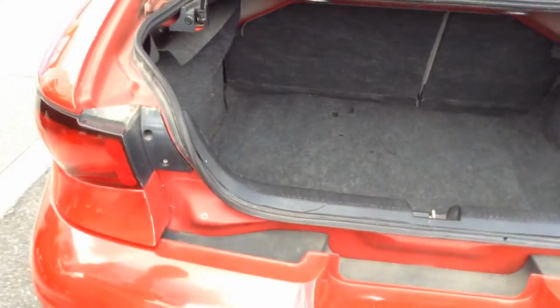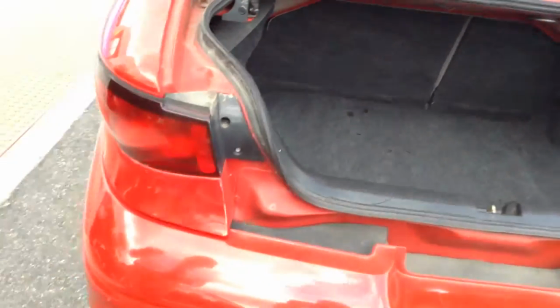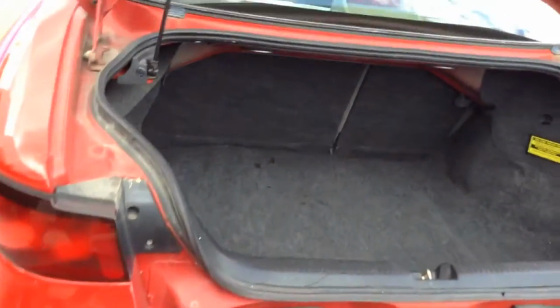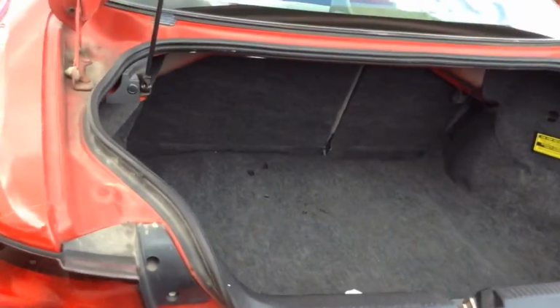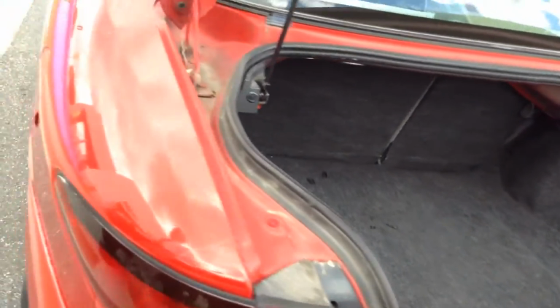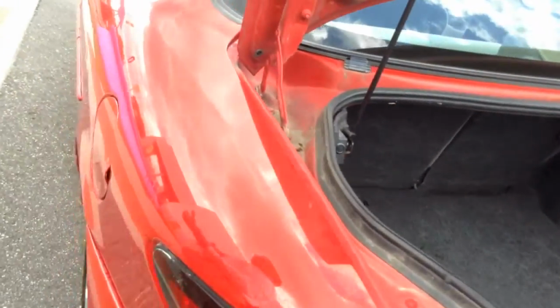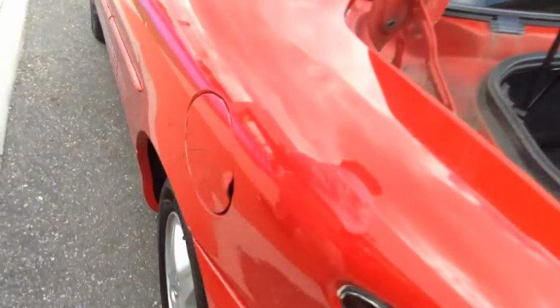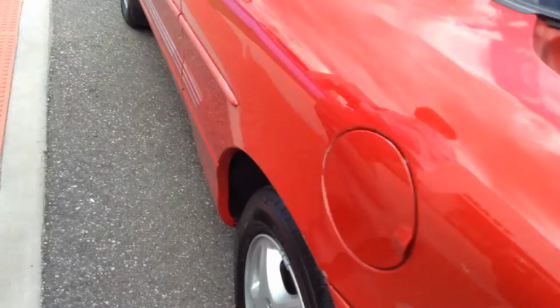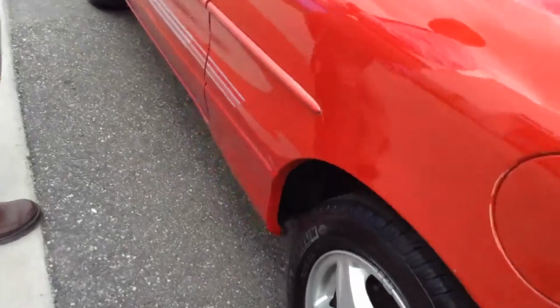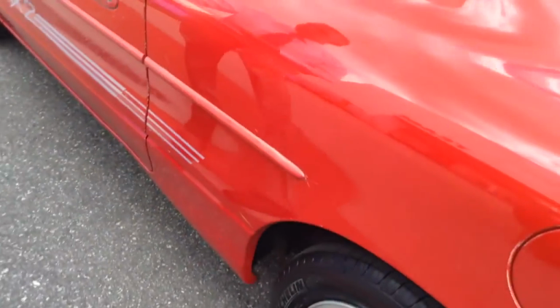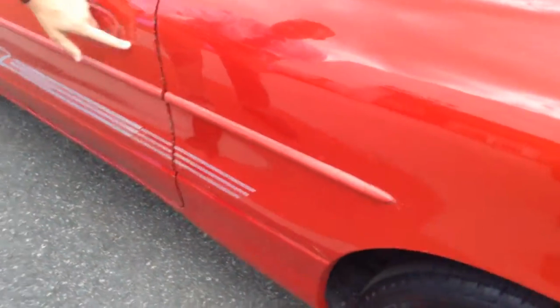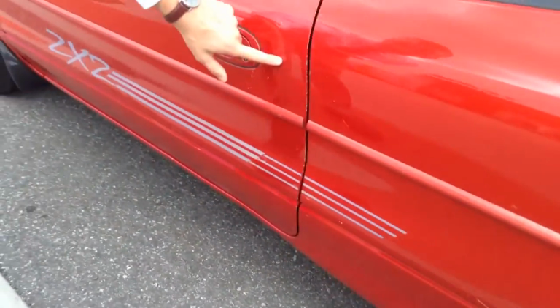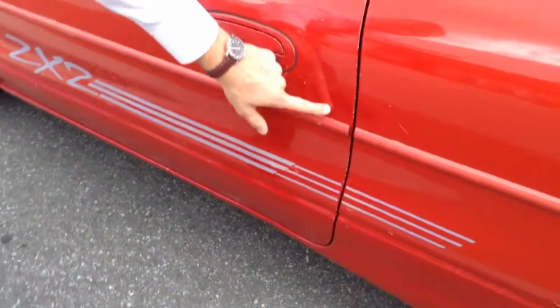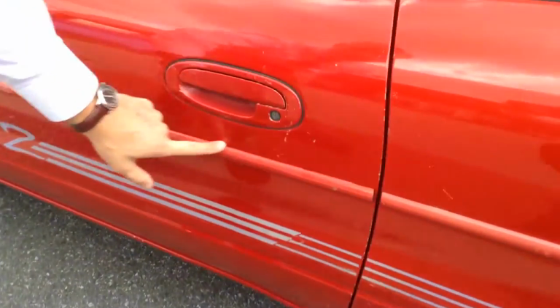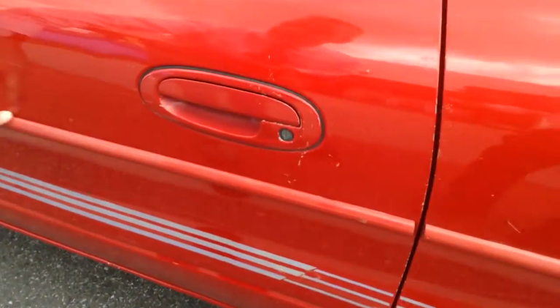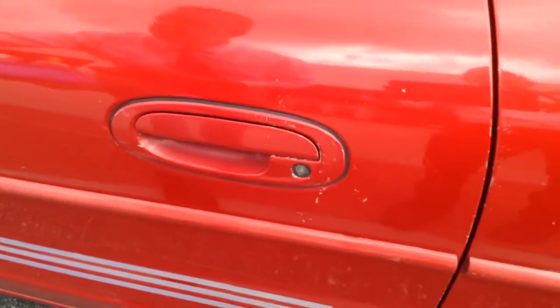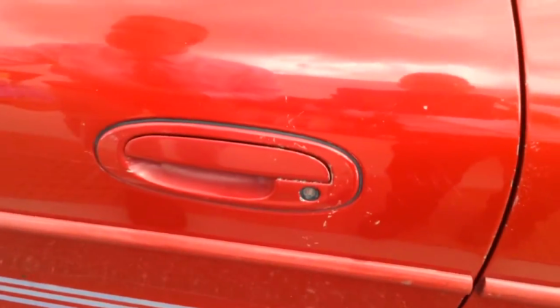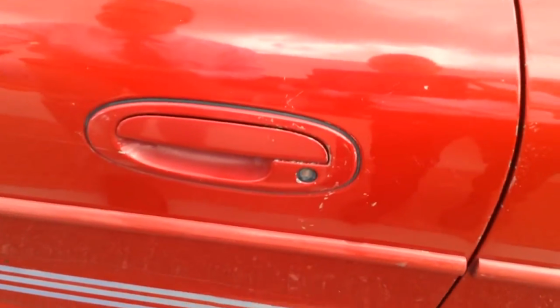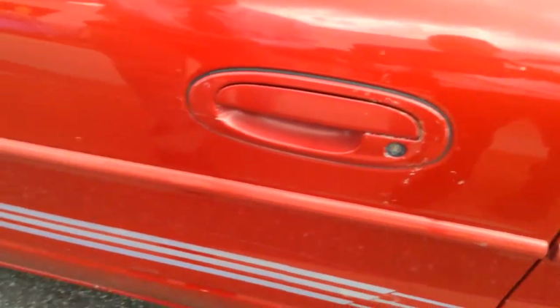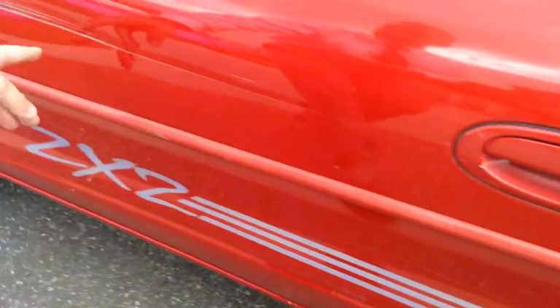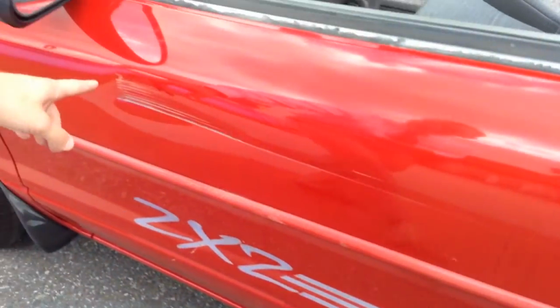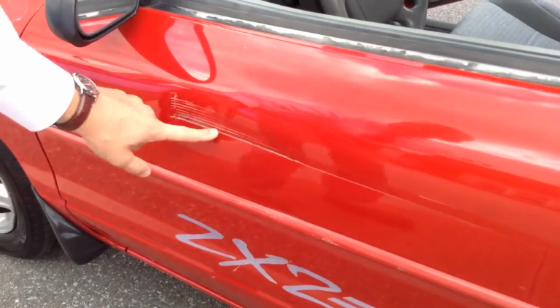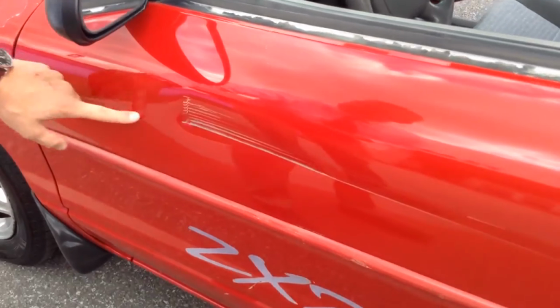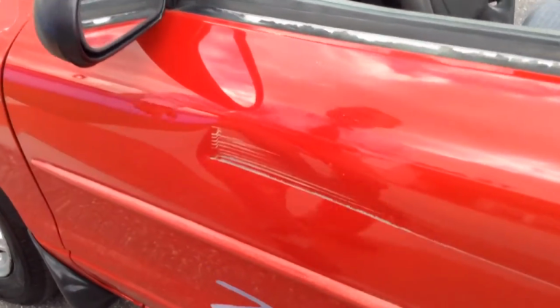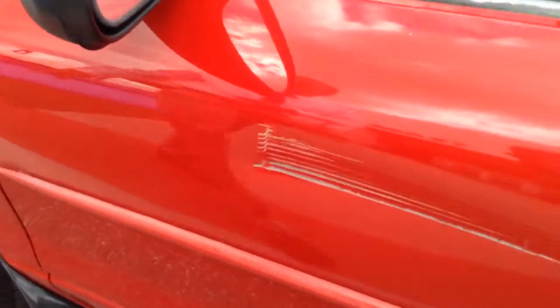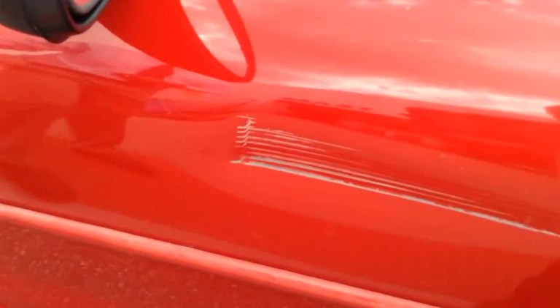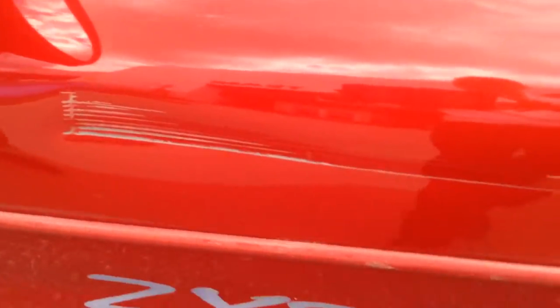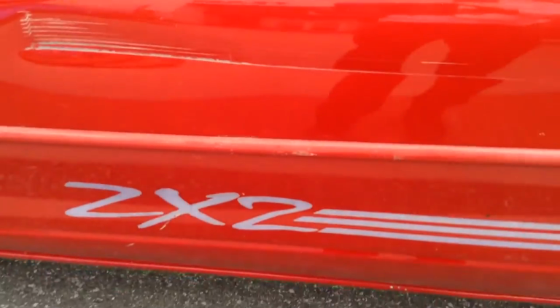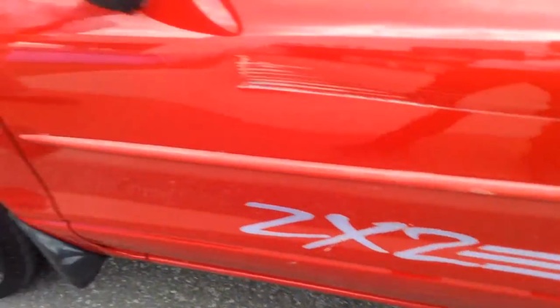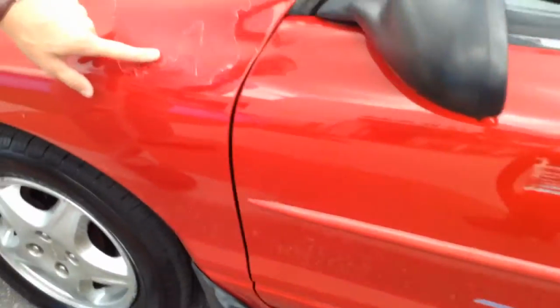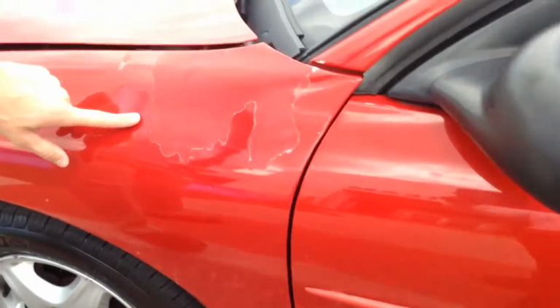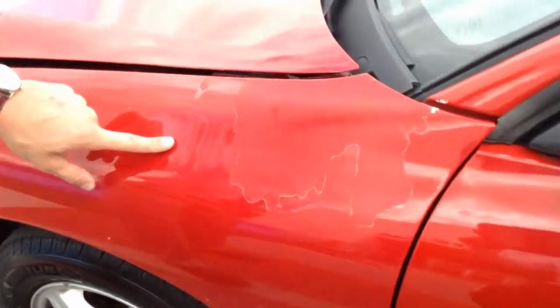Last, I want to show you the other side of the vehicle. You can point out some minor key scratches along the driver's side door, as well as right here a minor dent. Just want to point out the ends of the vehicle here as well.